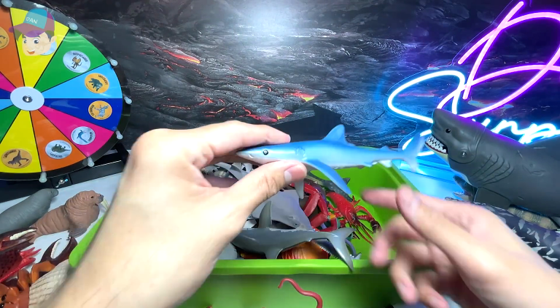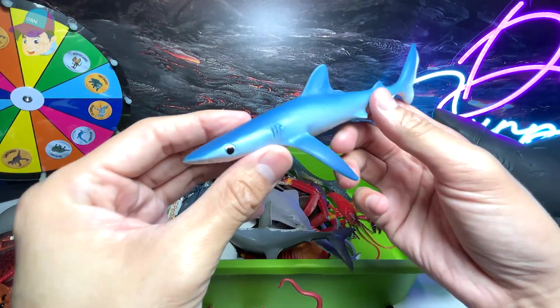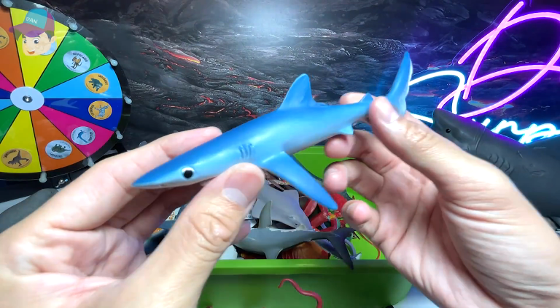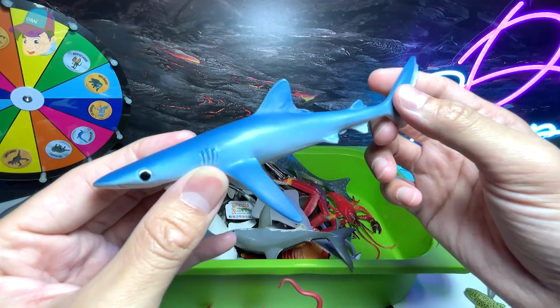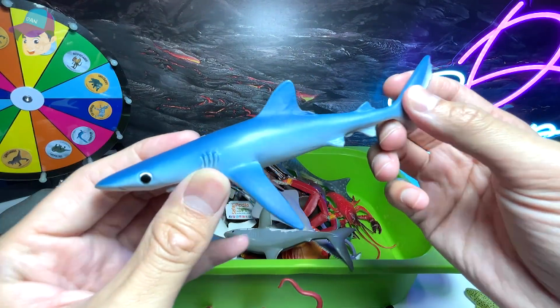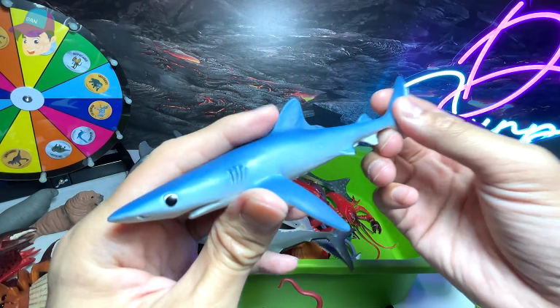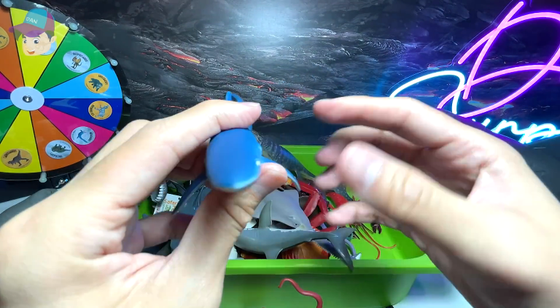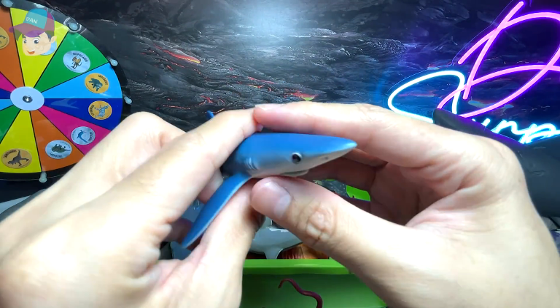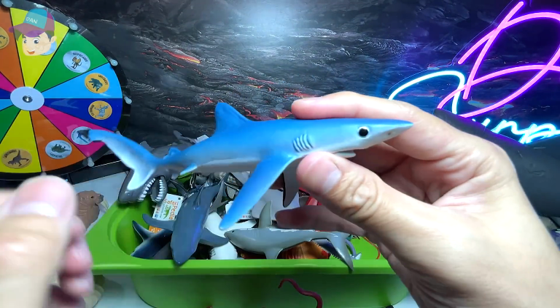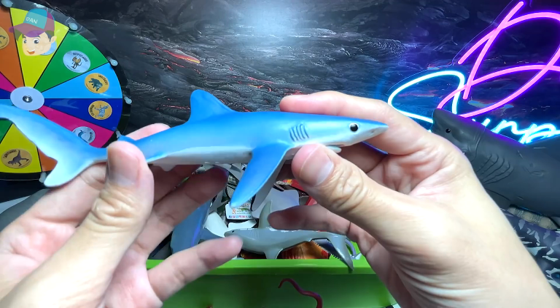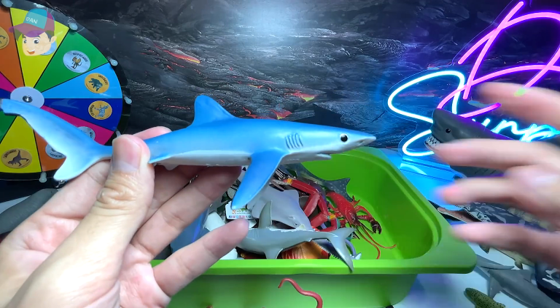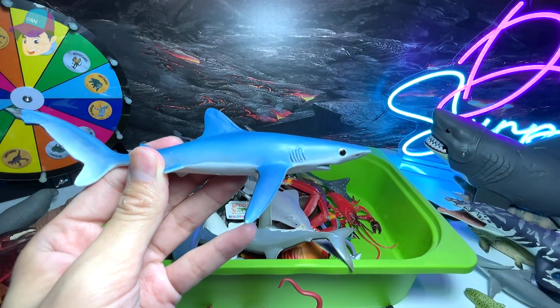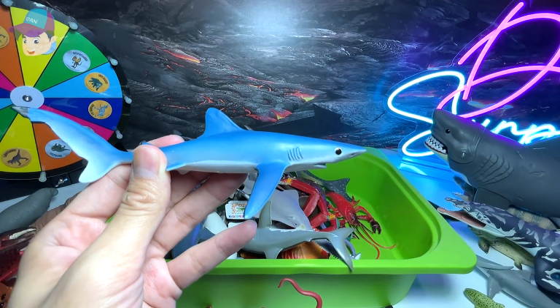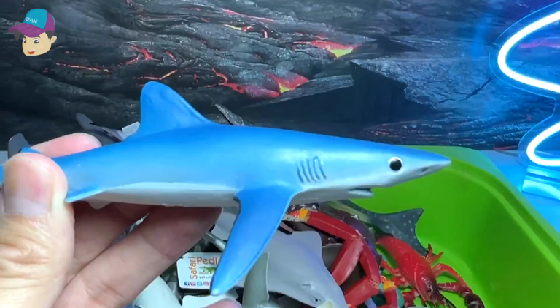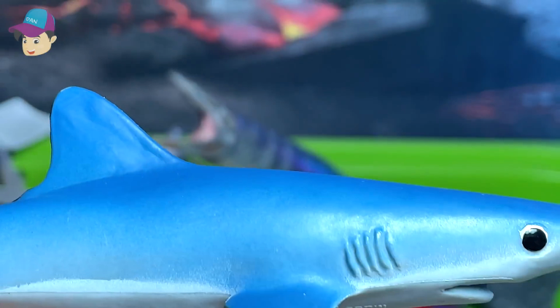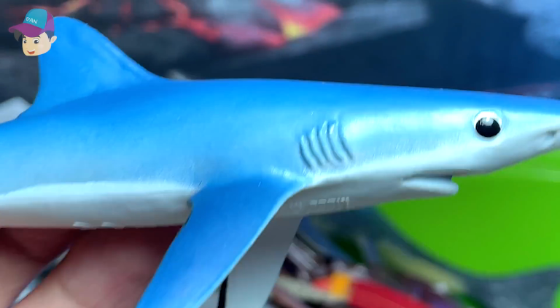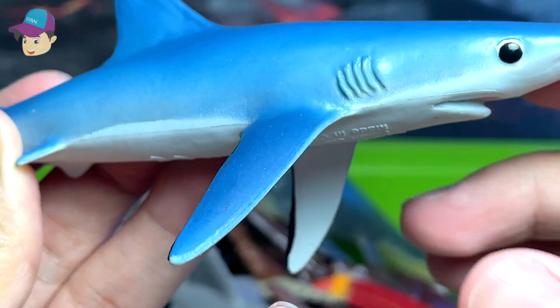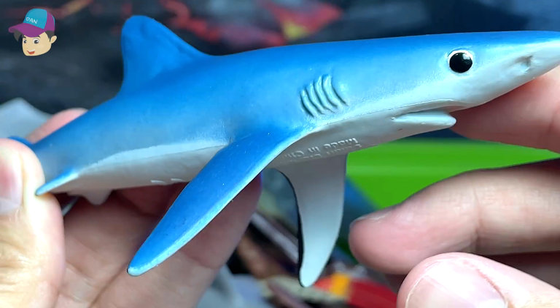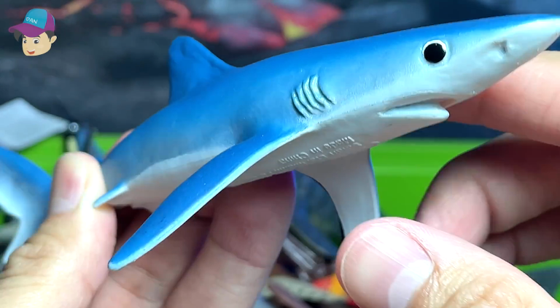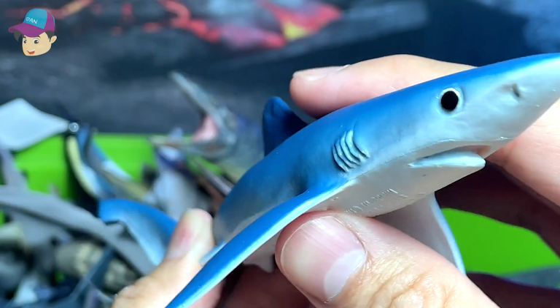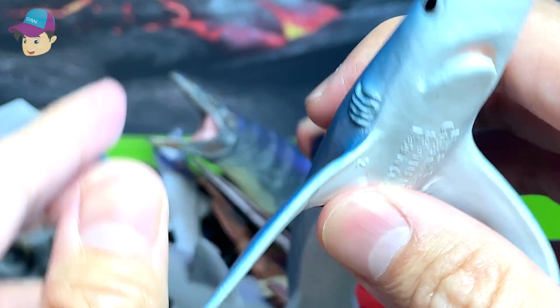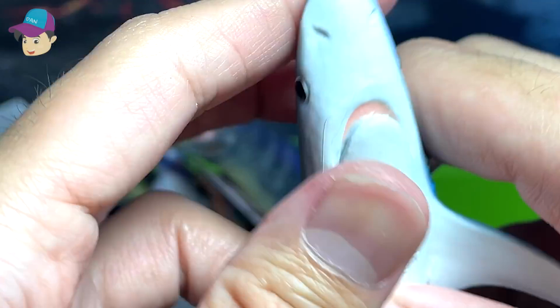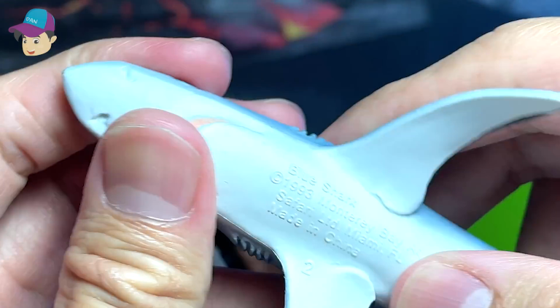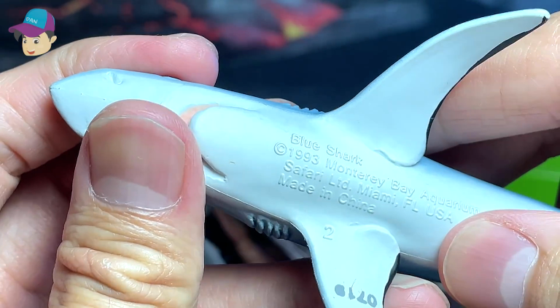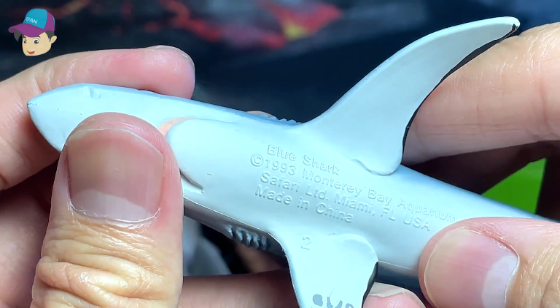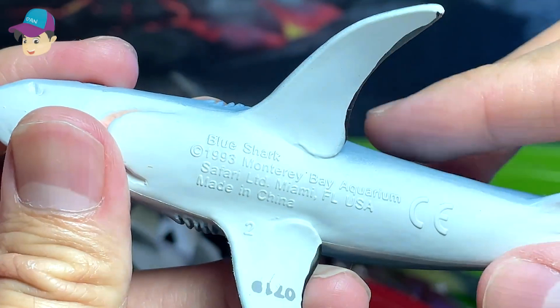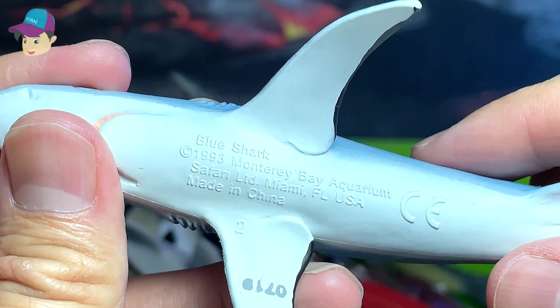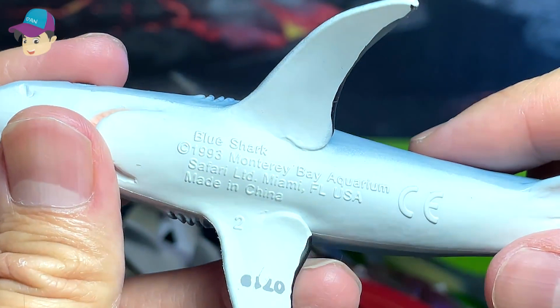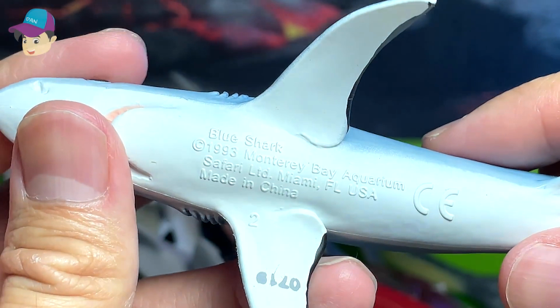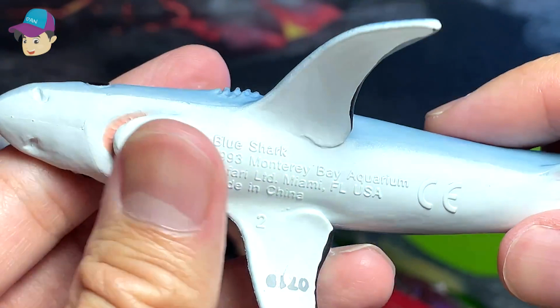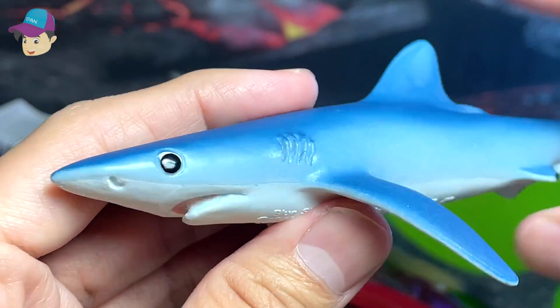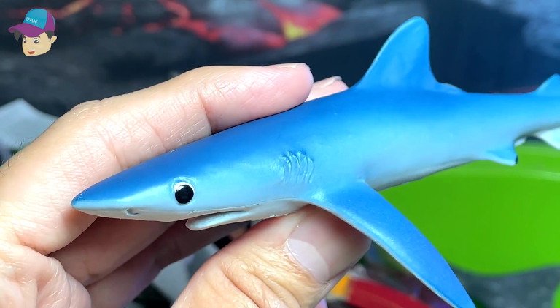This is actually a blue shark from Safari Ltd — blue shark. I think we got this very, very recently.